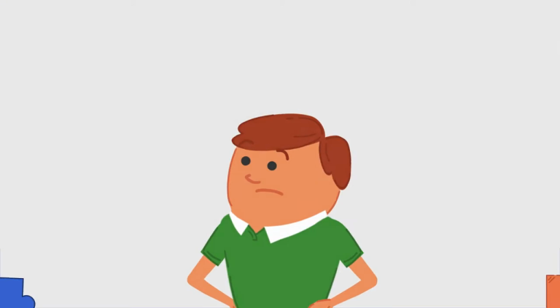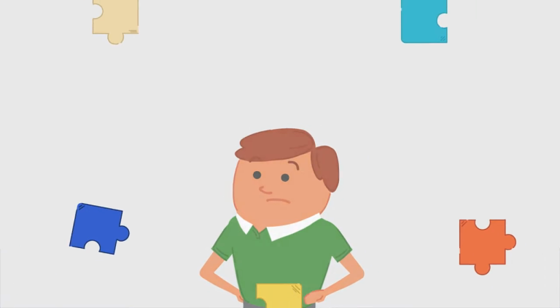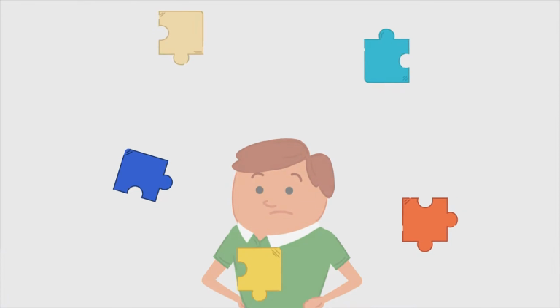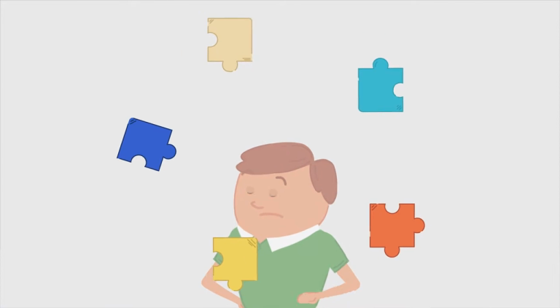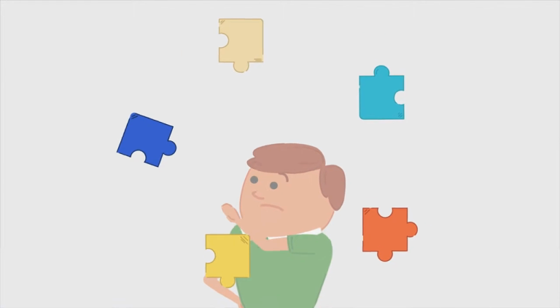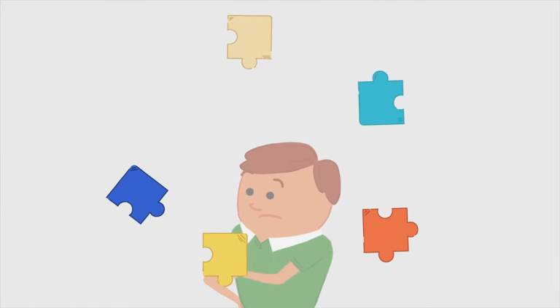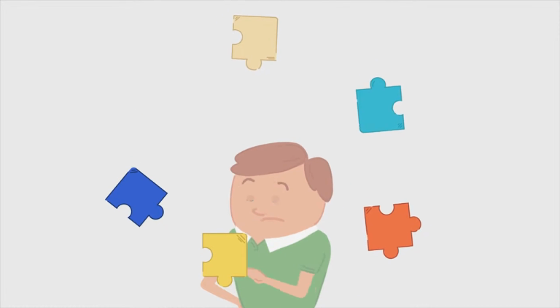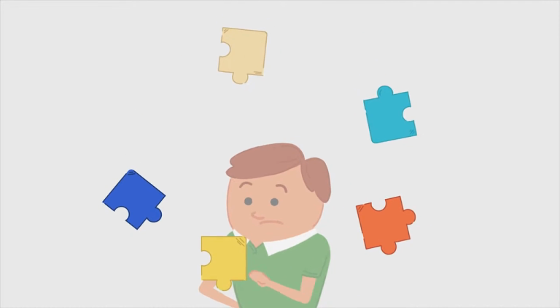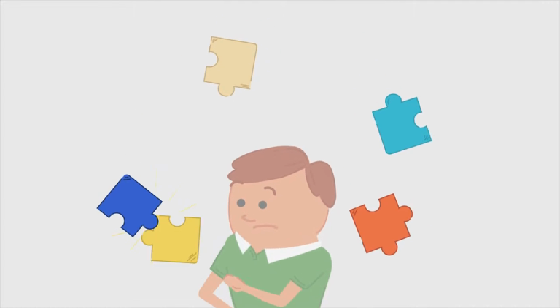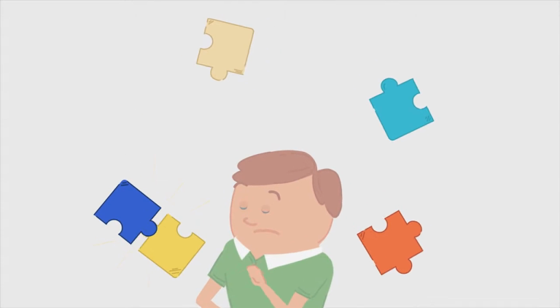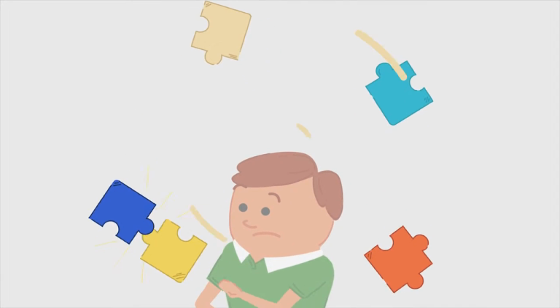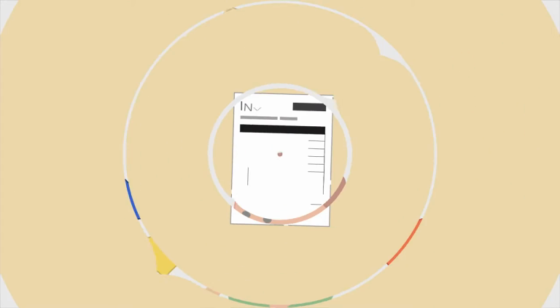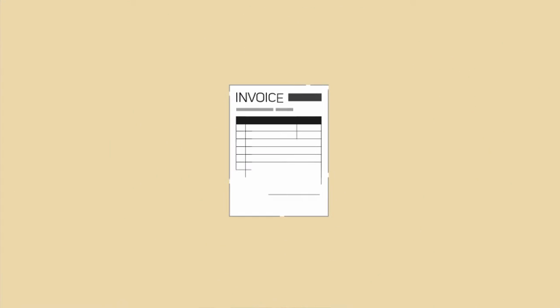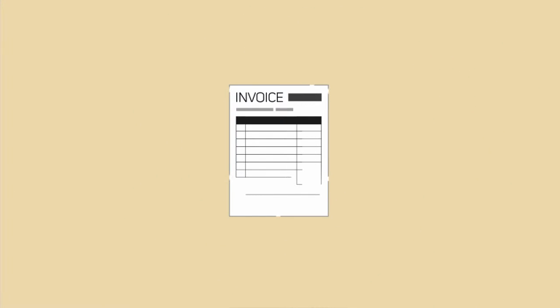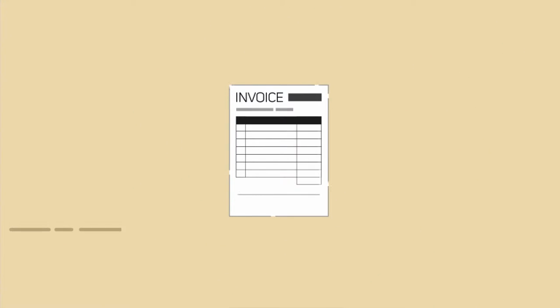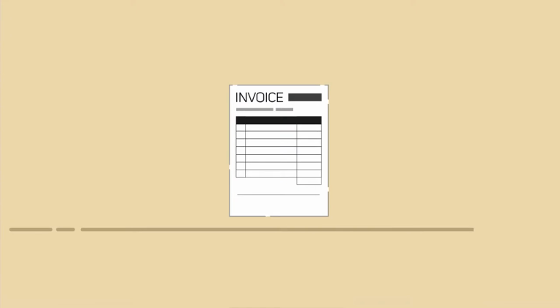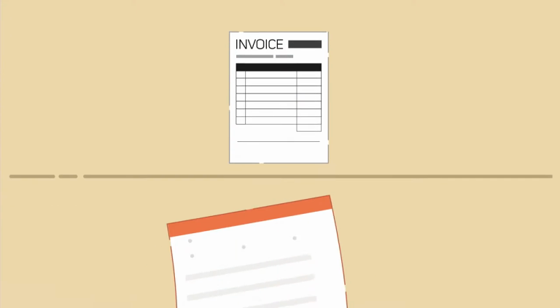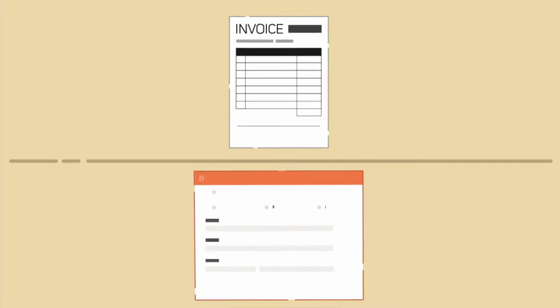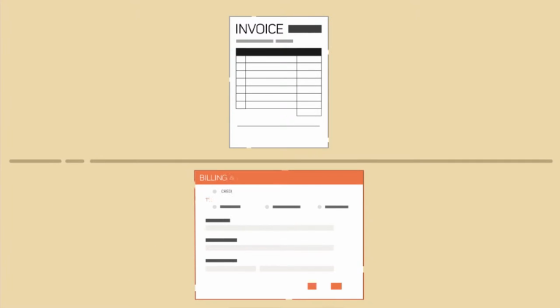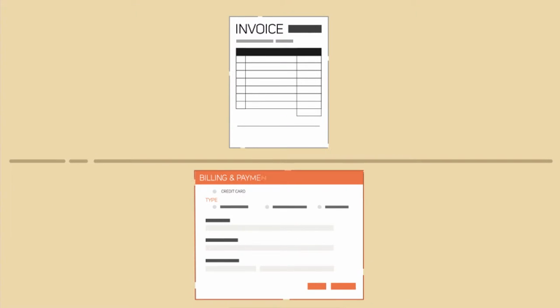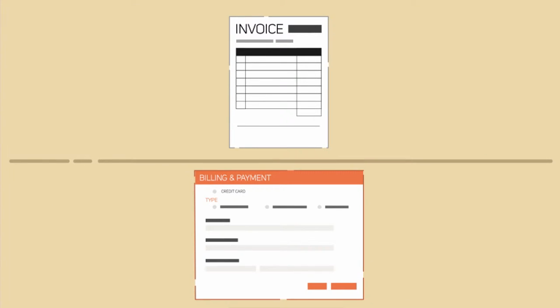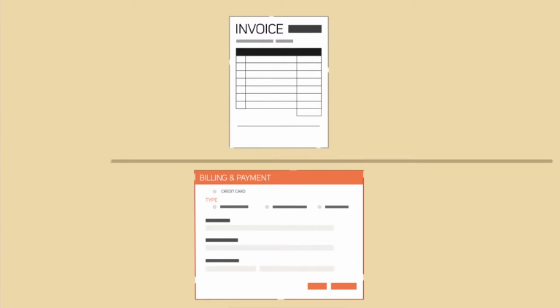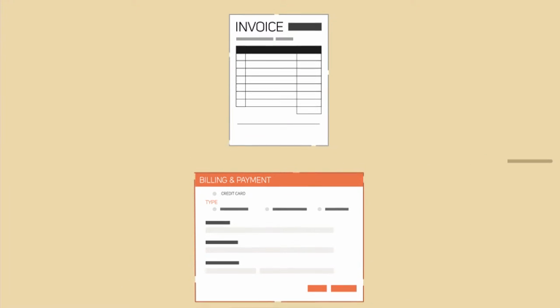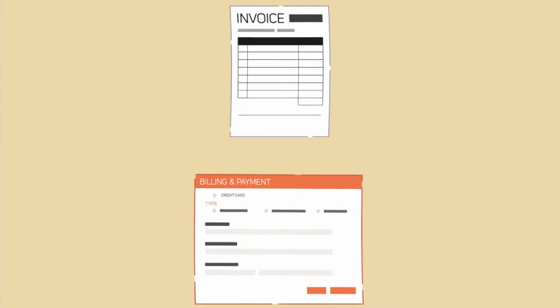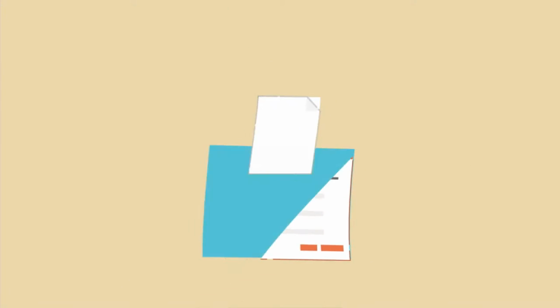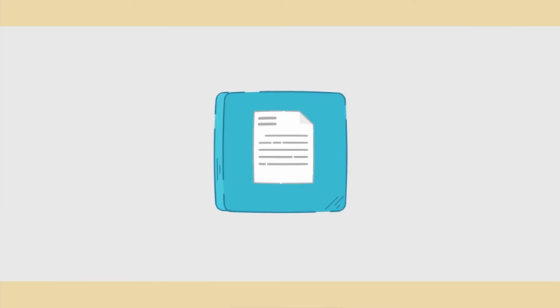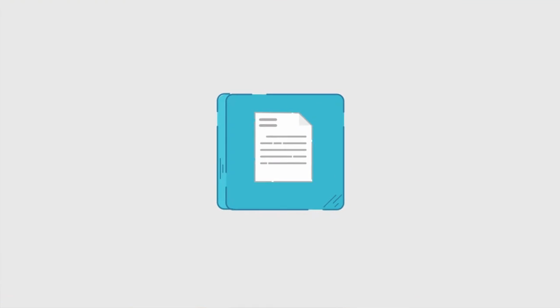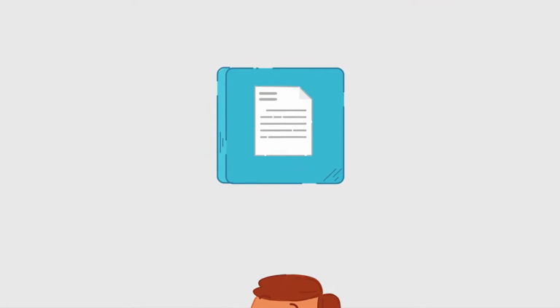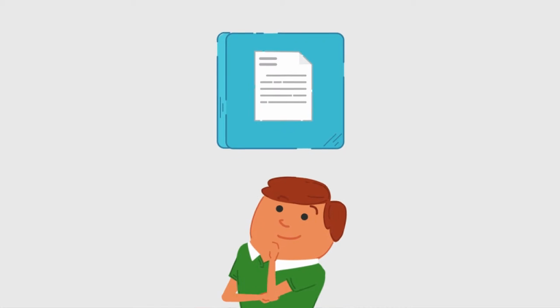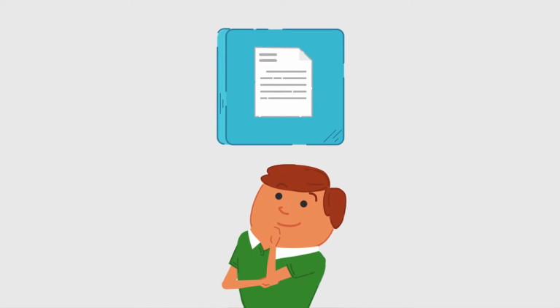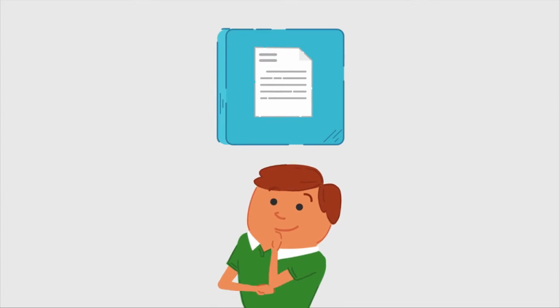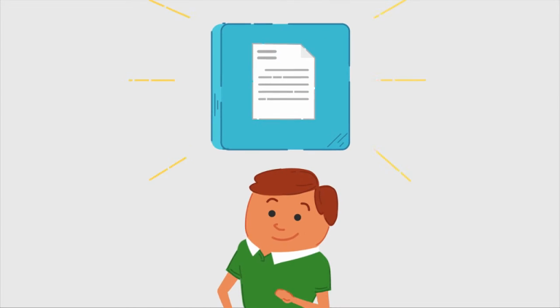But you quickly realize that you may need multiple solutions, because some only do invoicing while others only do credit card payments. Wouldn't it be nice to have a single app that can do both and more?